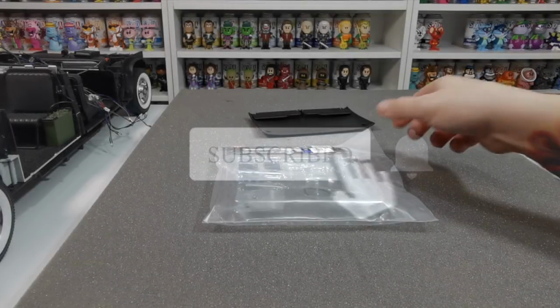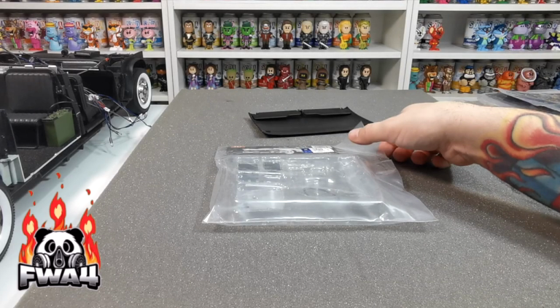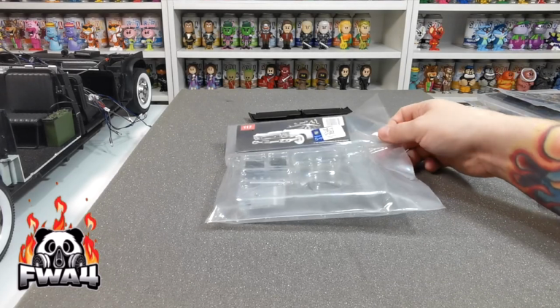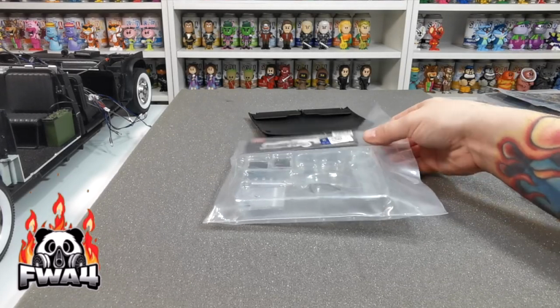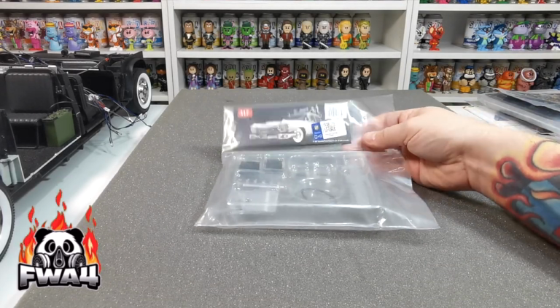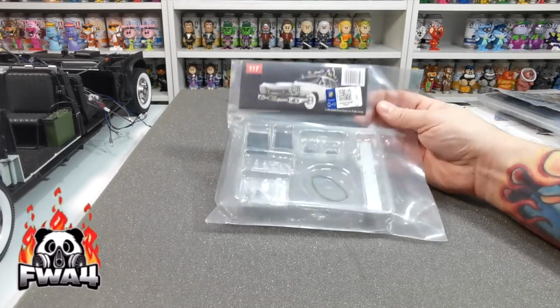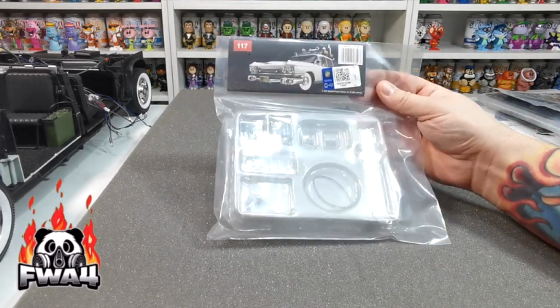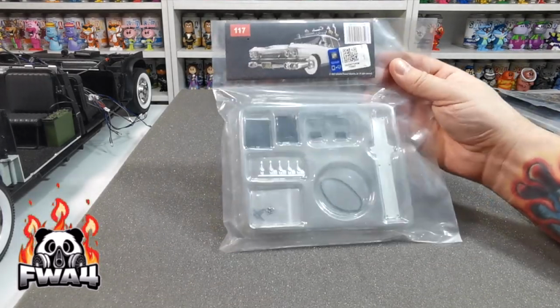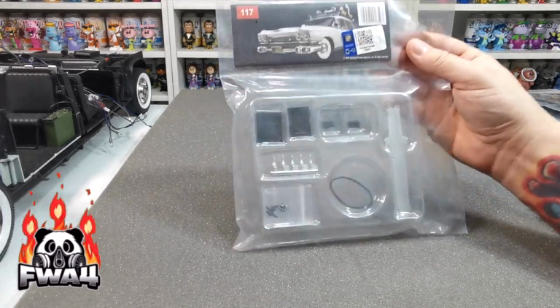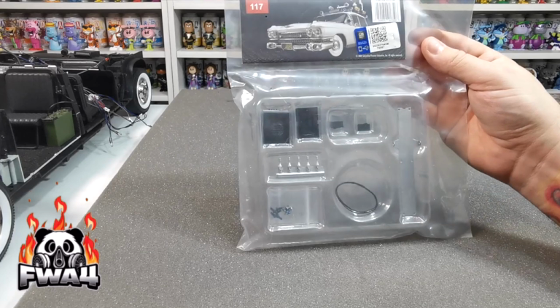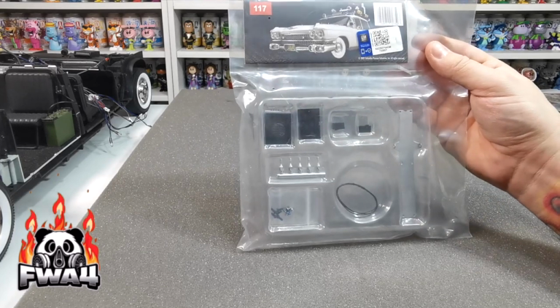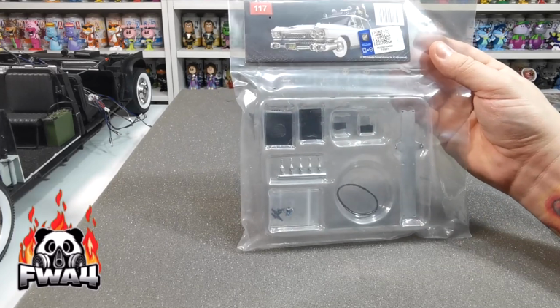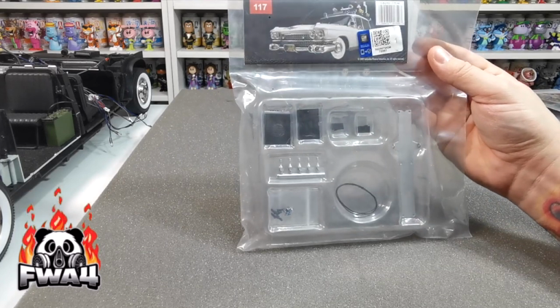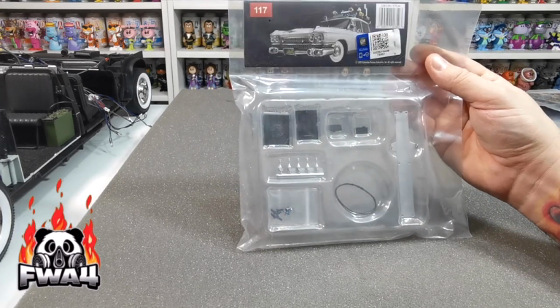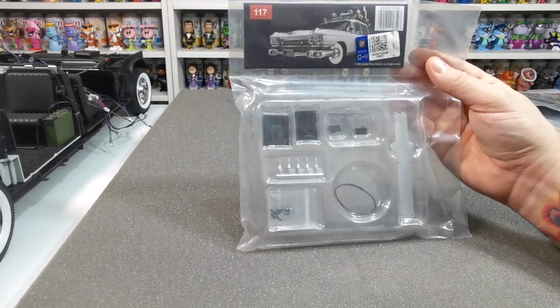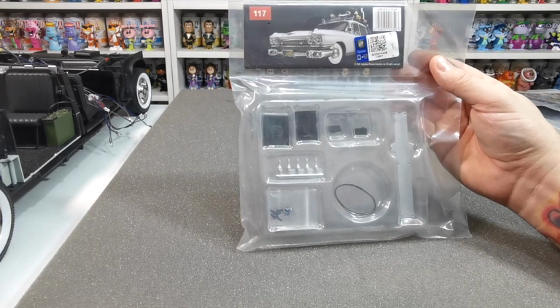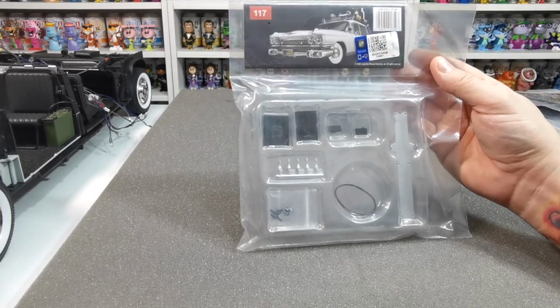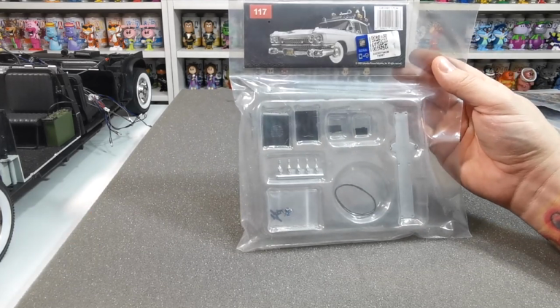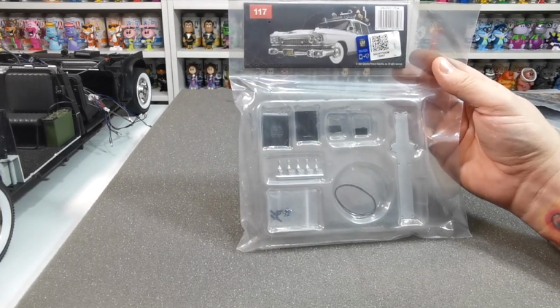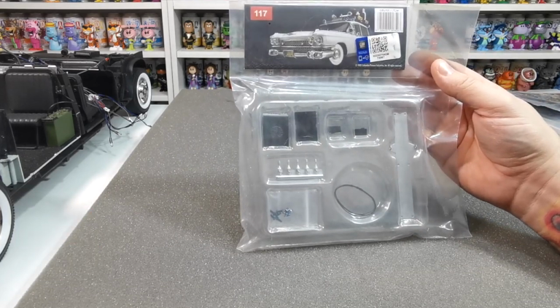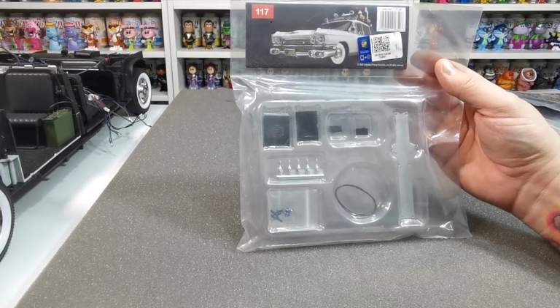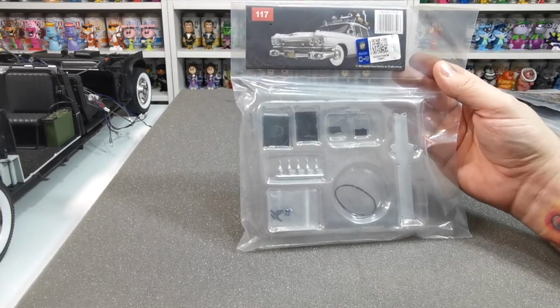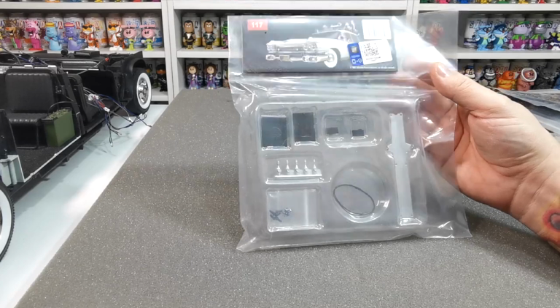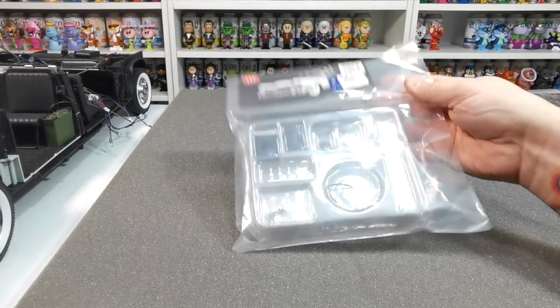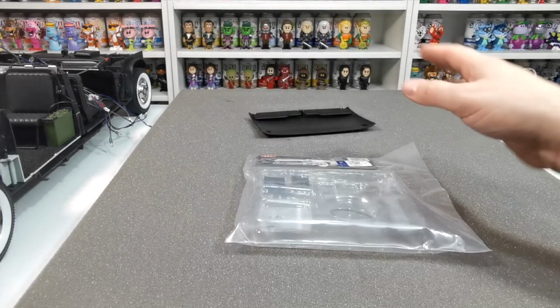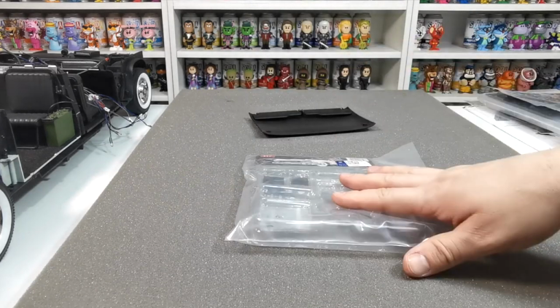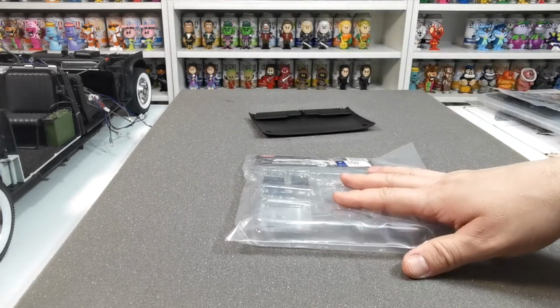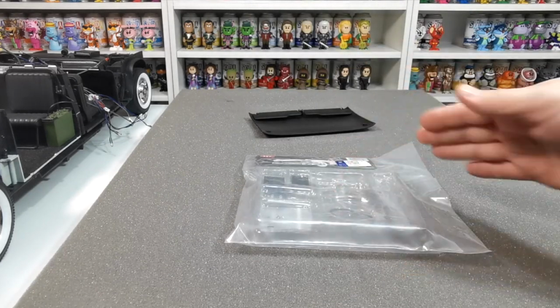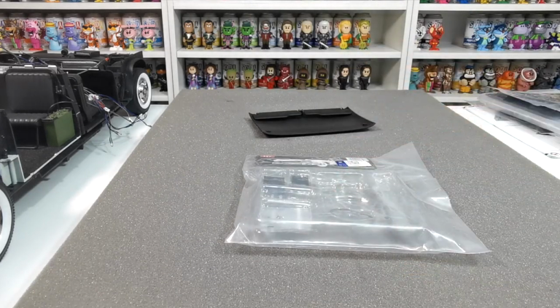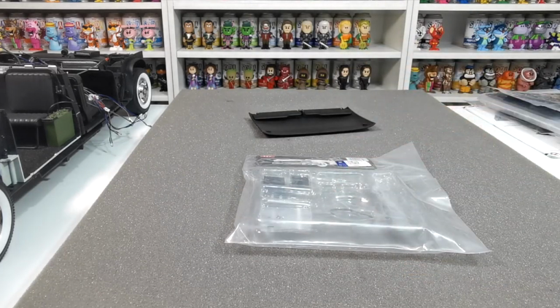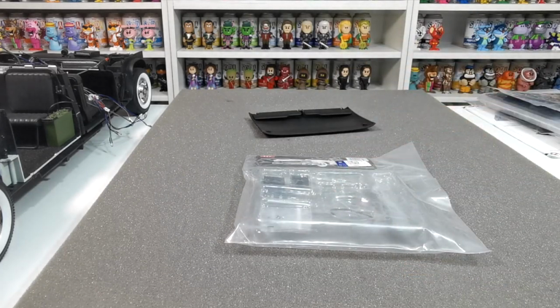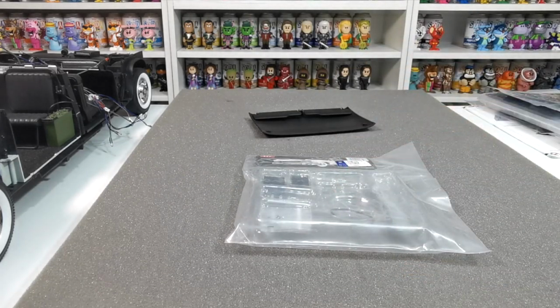What's up guys, welcome to the channel. In this video we're going to be doing issue 117 of Build the Ecto-1. I cannot wait to do this with you — I'm just going to take out all the pieces, we're going to see what we got, and then we're going to get building.